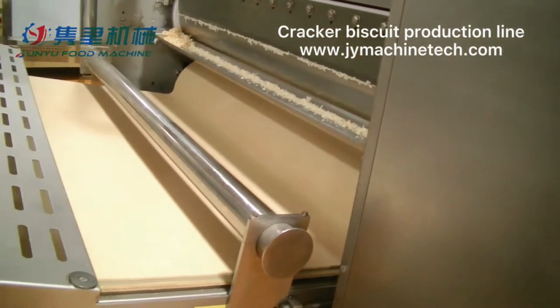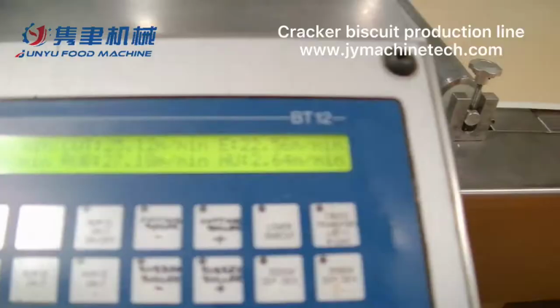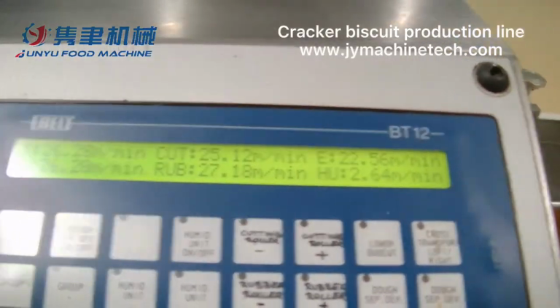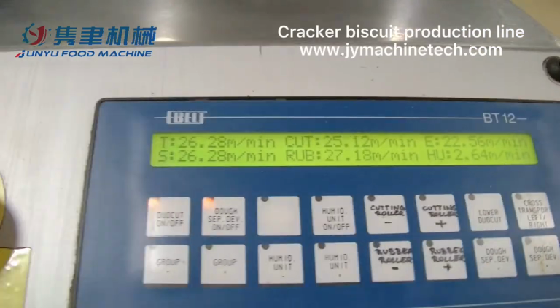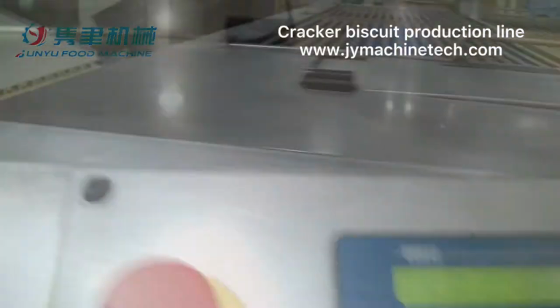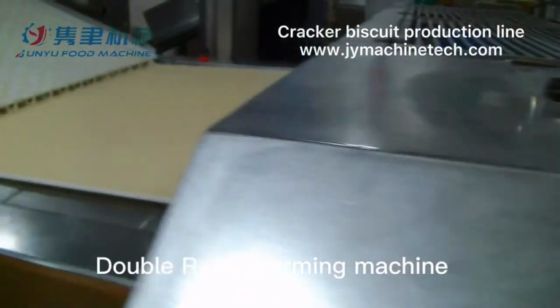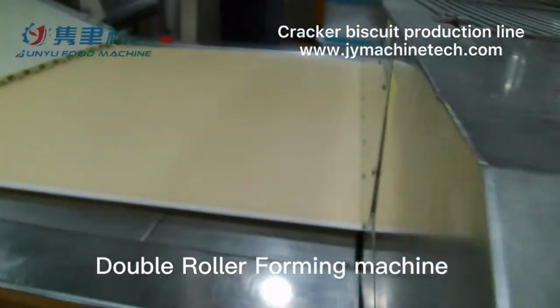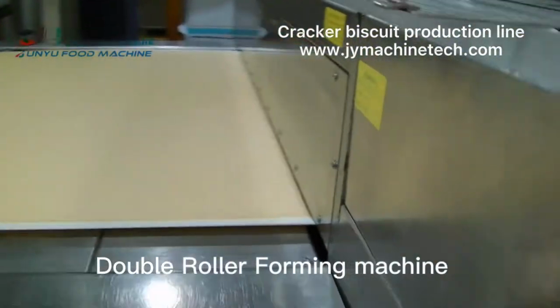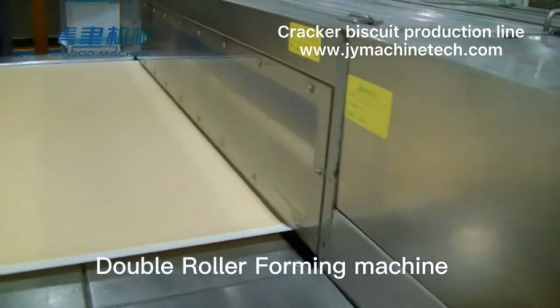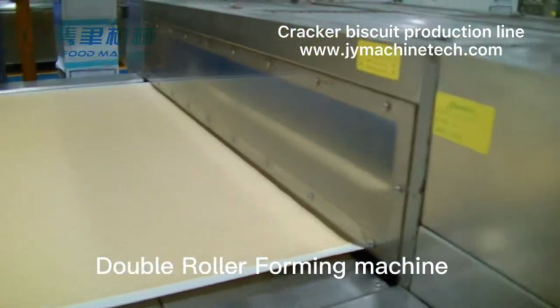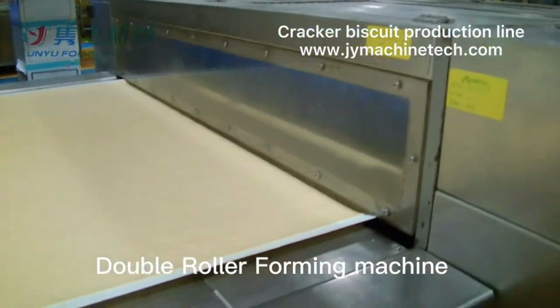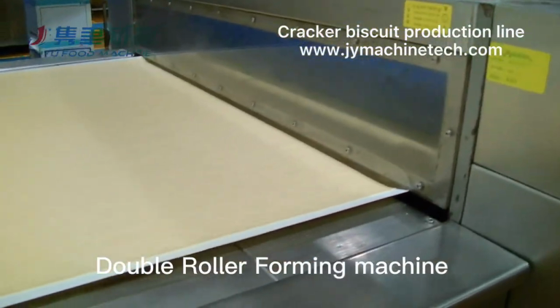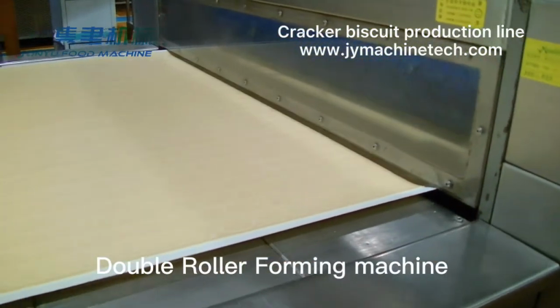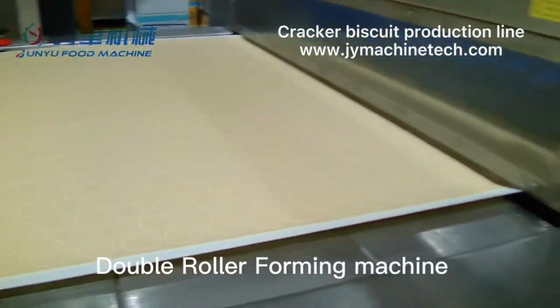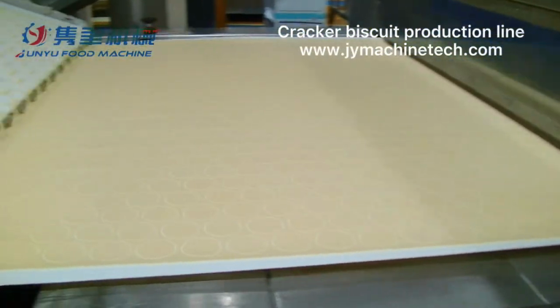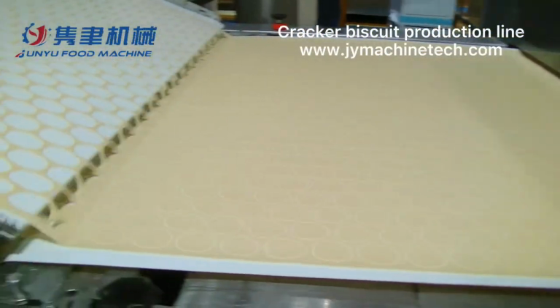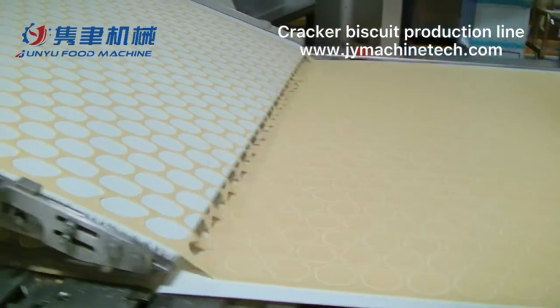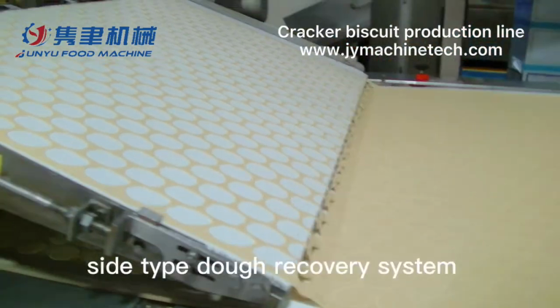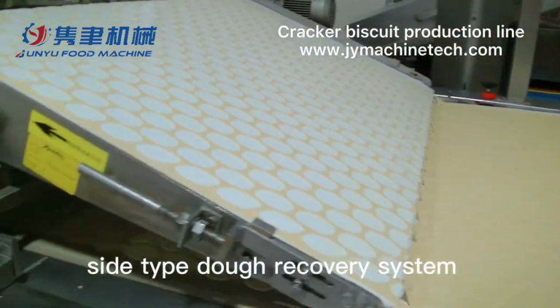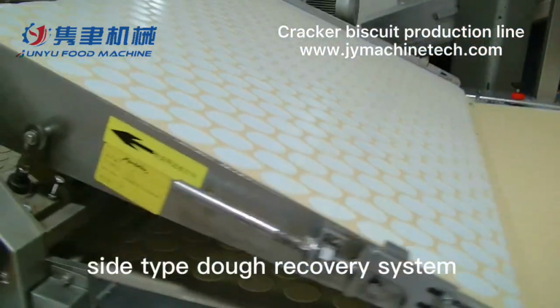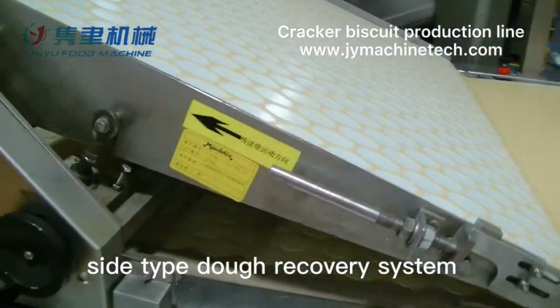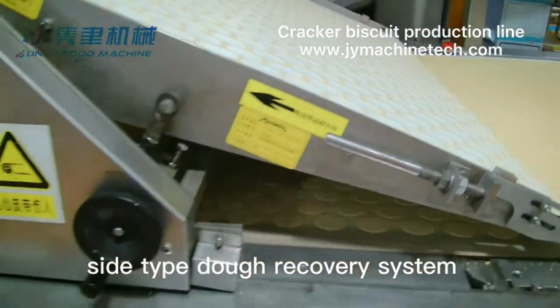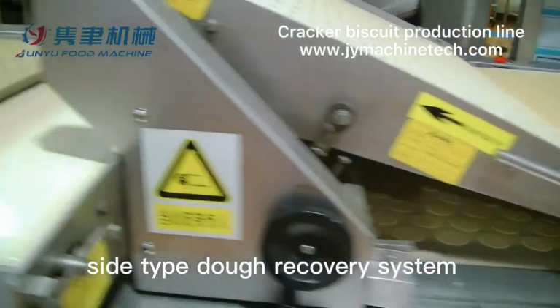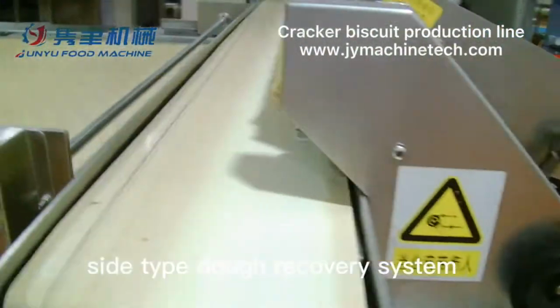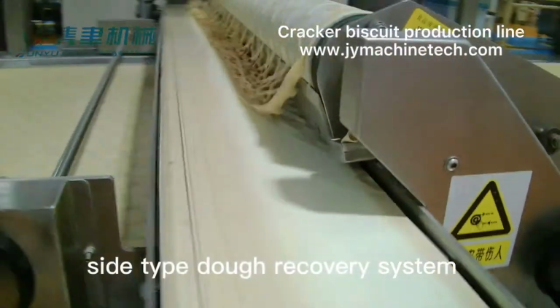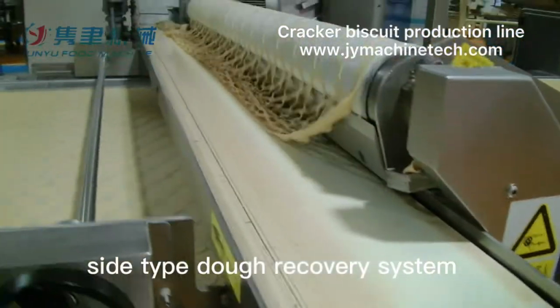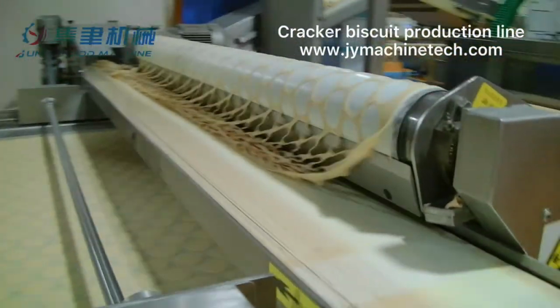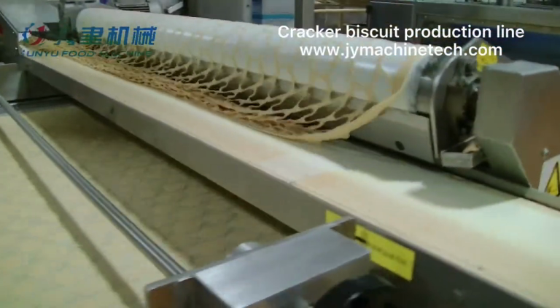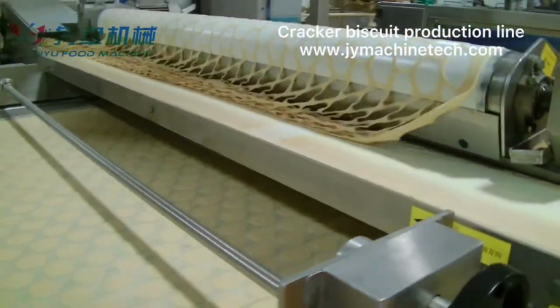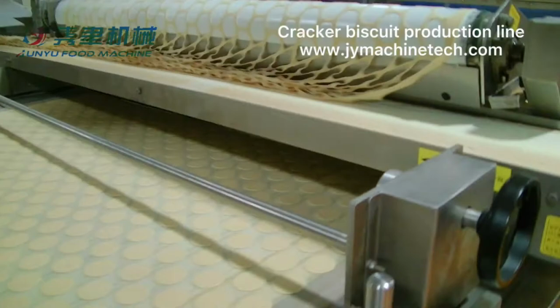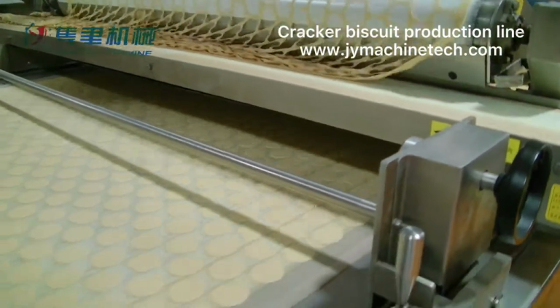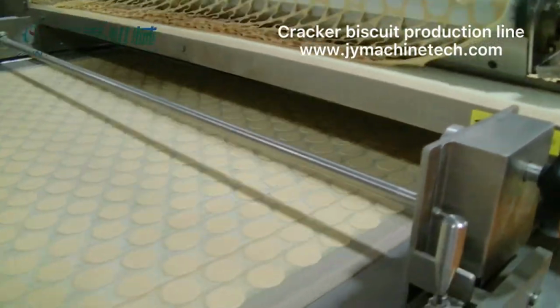Double roller cutting is used for cutting the shape on the dough sheet, and the leftover dough will be collected and sent back to the front side. The dough recovery system has a back-feed device which will mix the recovered dough with new dough together.